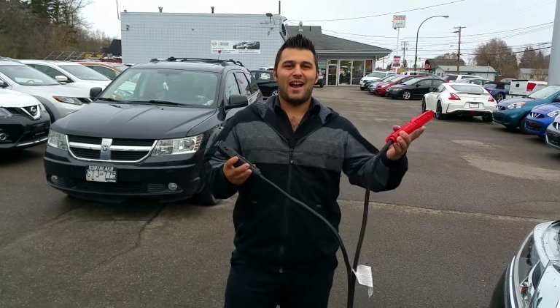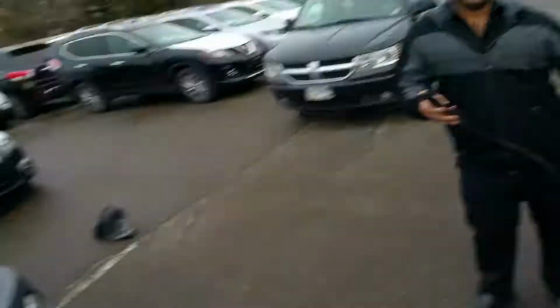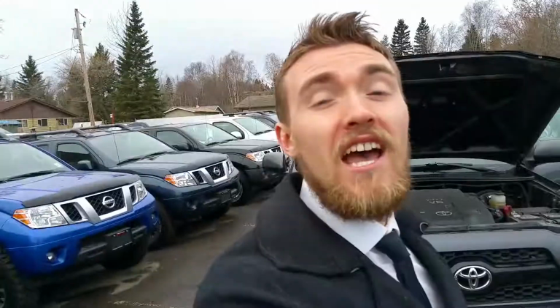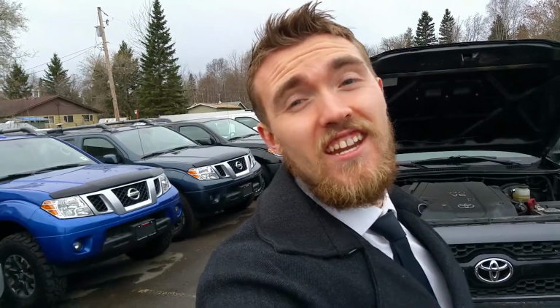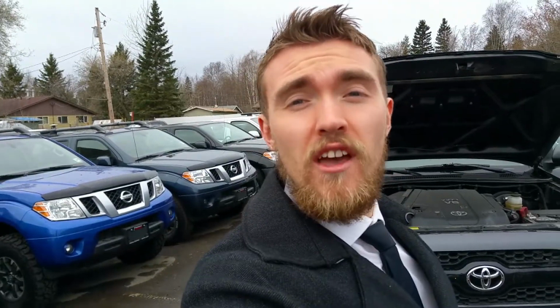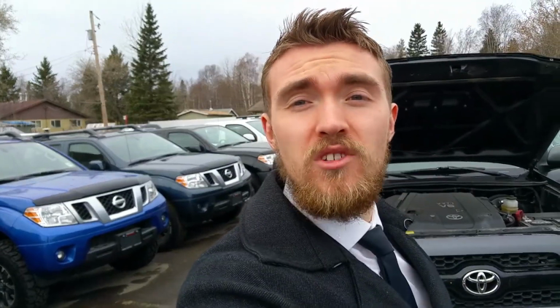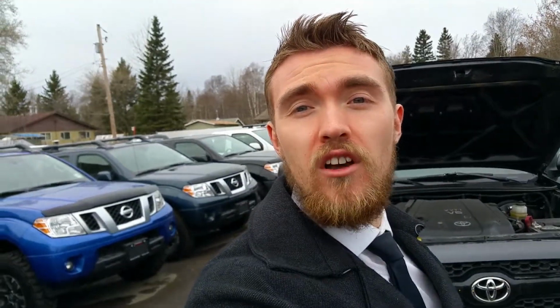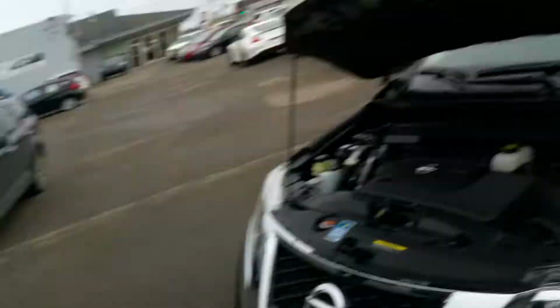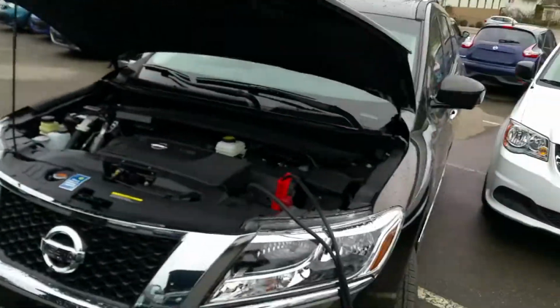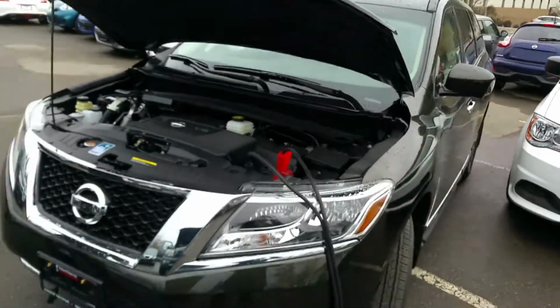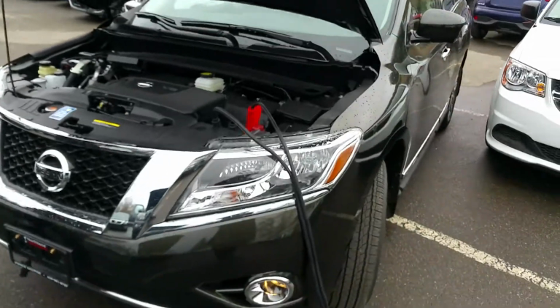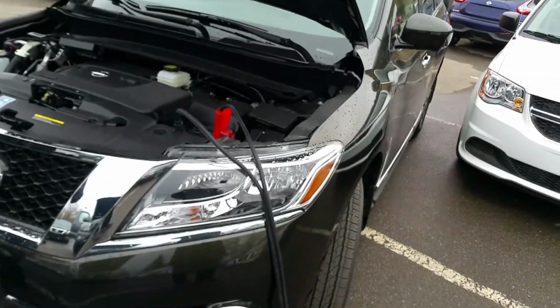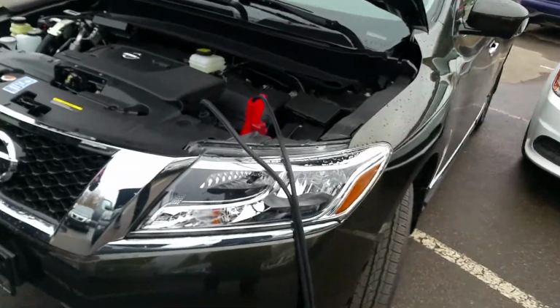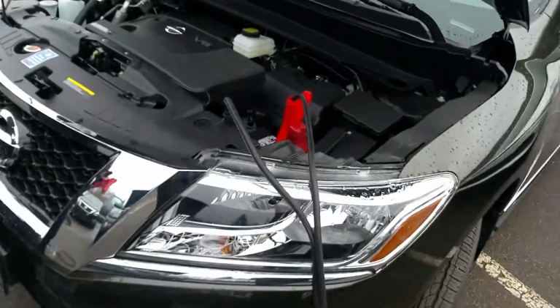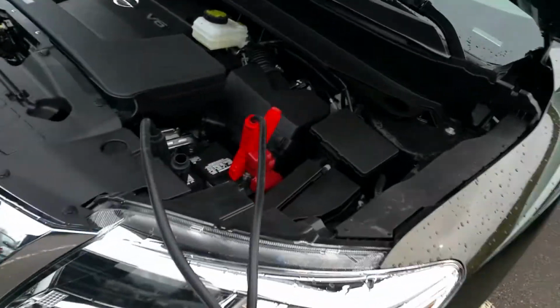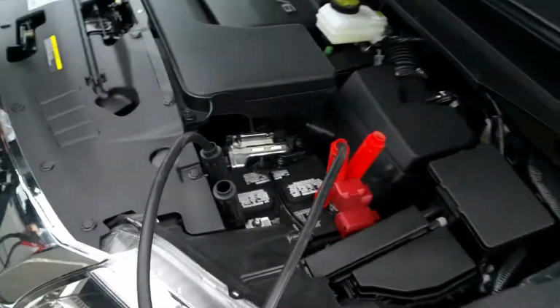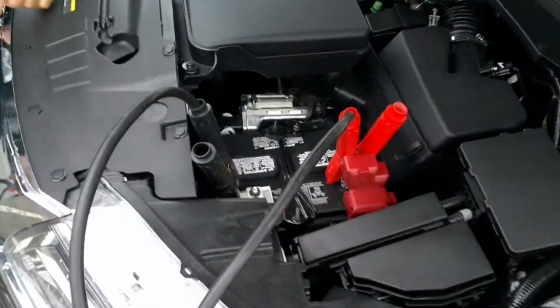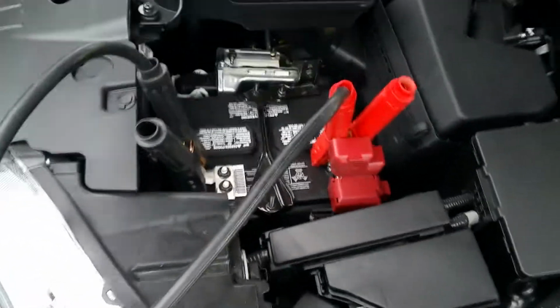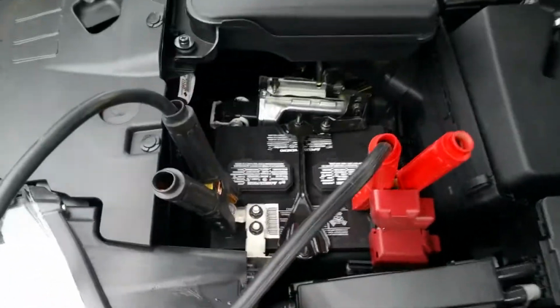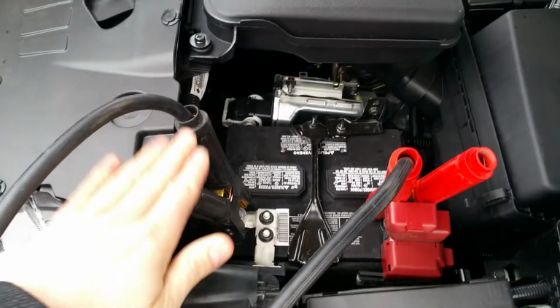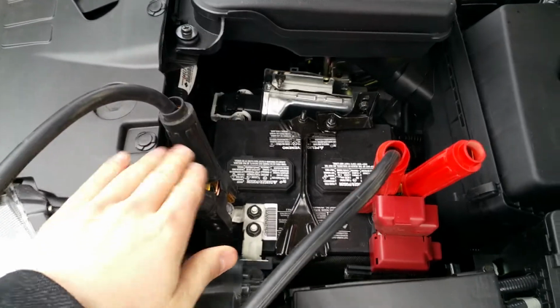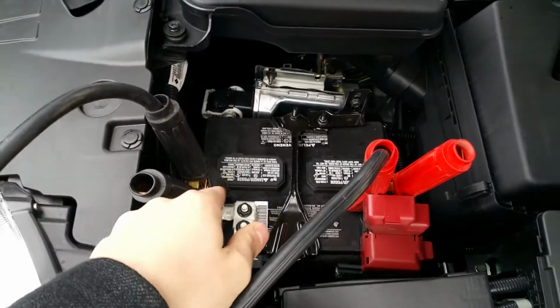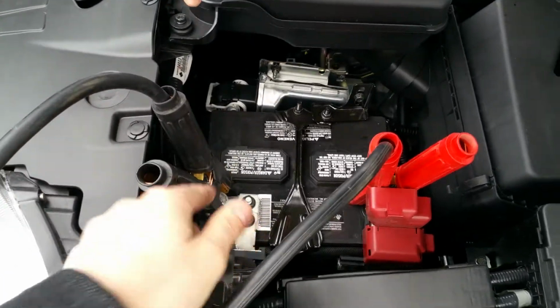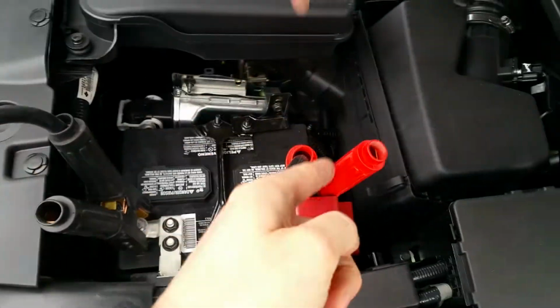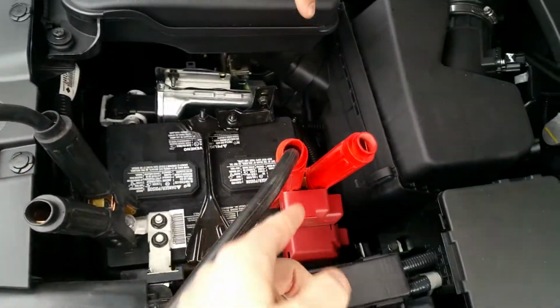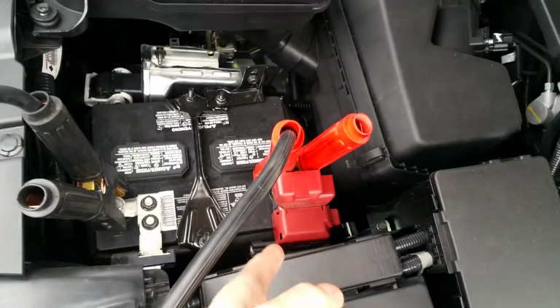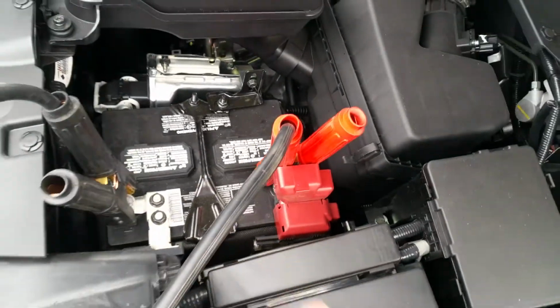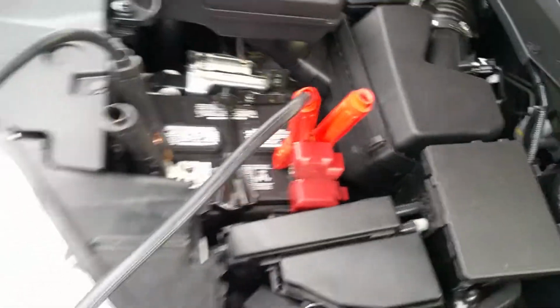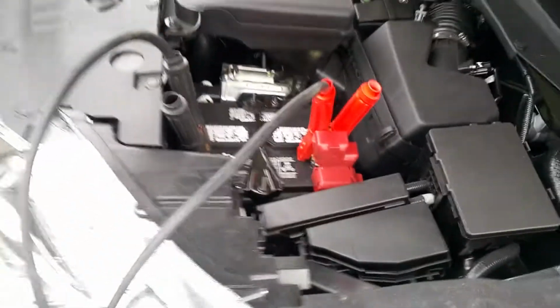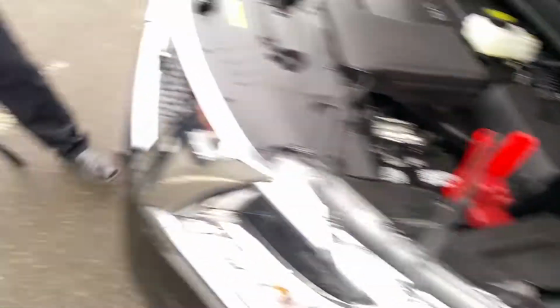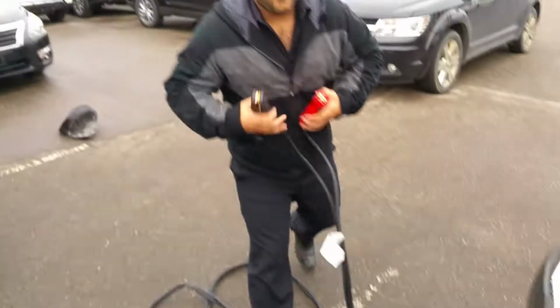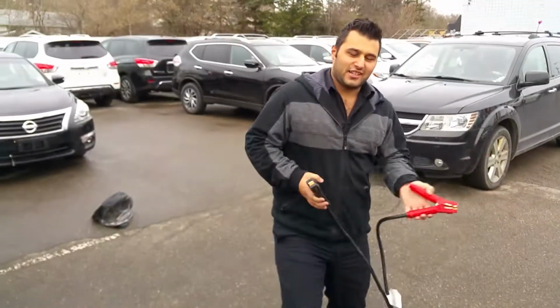Hi, I'm Dom and I'm Tyson, and today we're gonna show you how to jump start a vehicle. Step one: get your perfectly running Nissan and your jumper cables. Hook up your jumper cables to your battery — black is ground, you attach to the negative; red is positive, you attach it to the red.